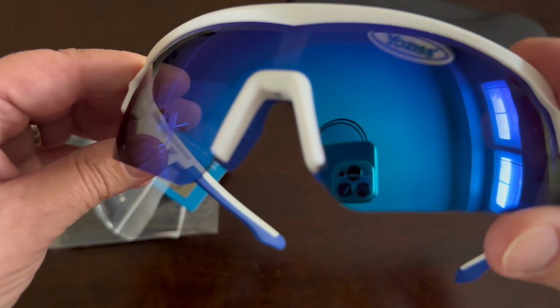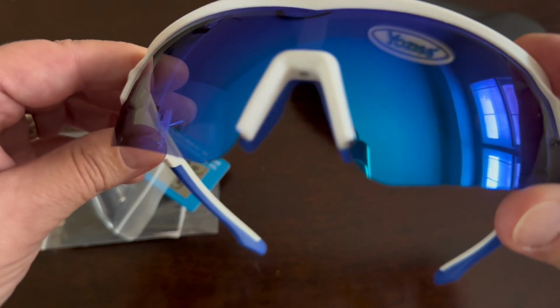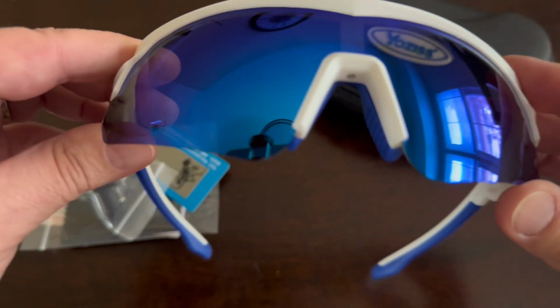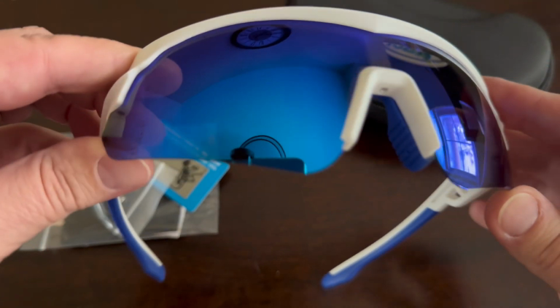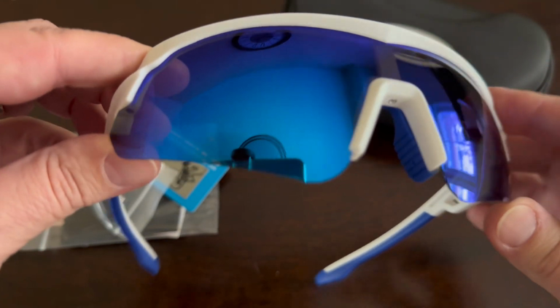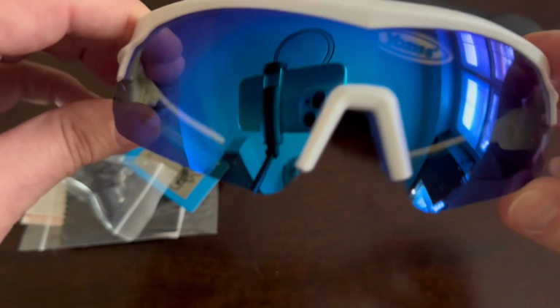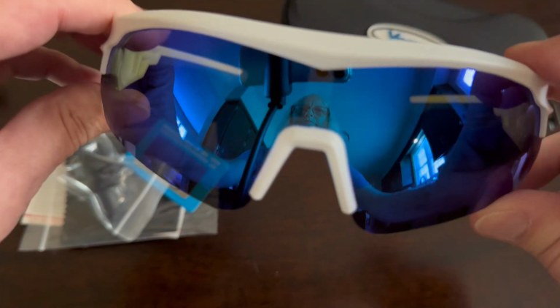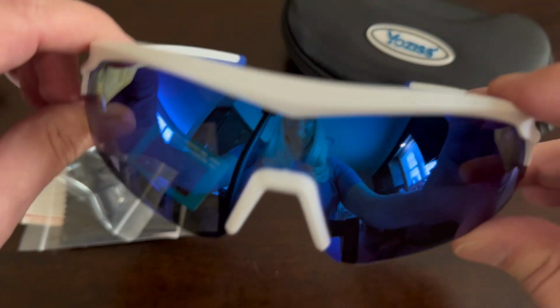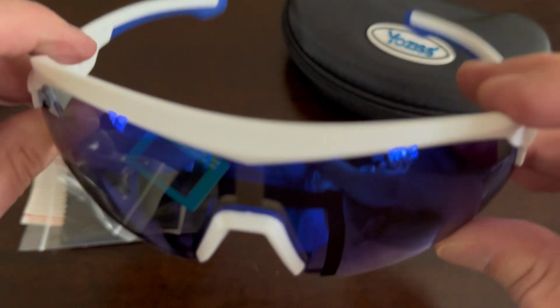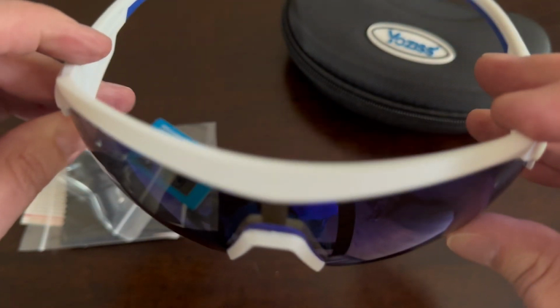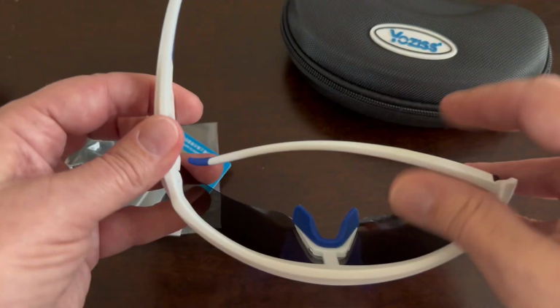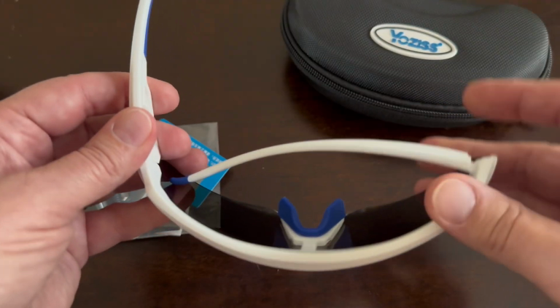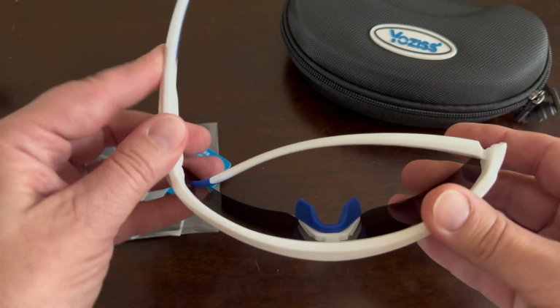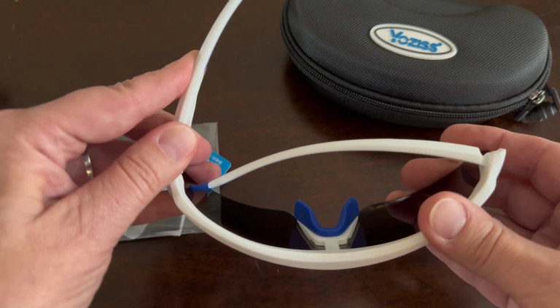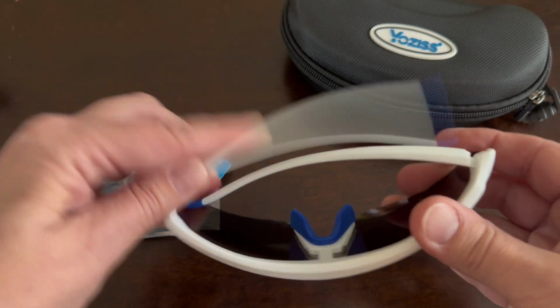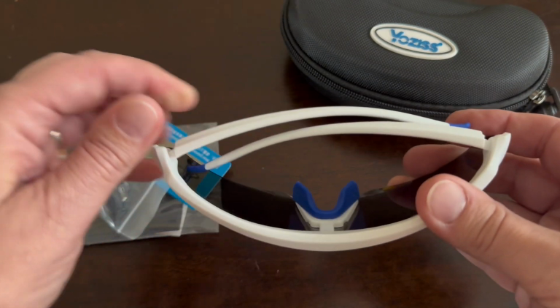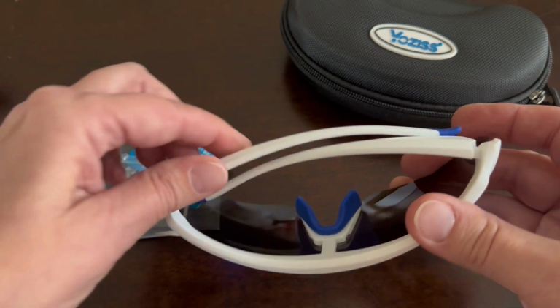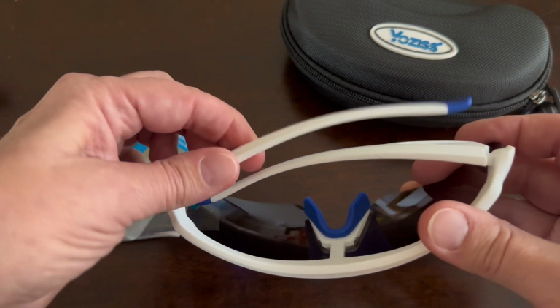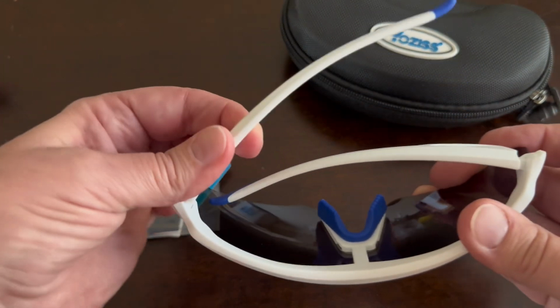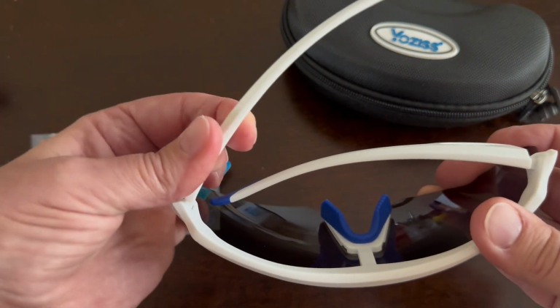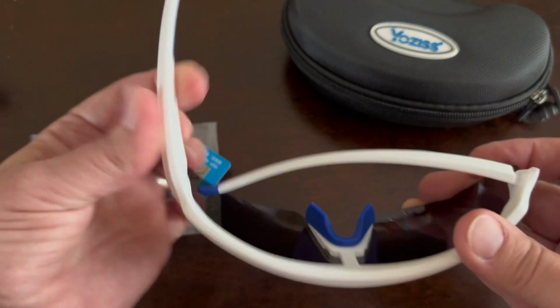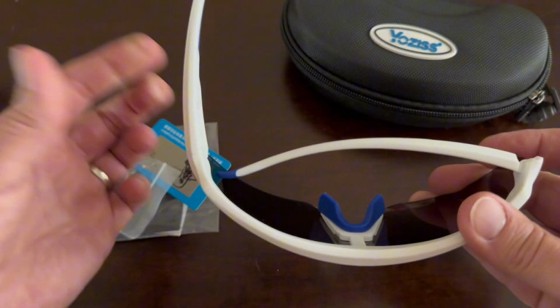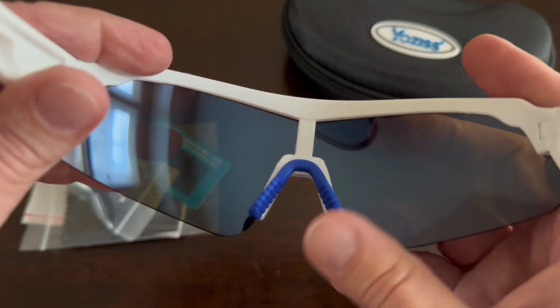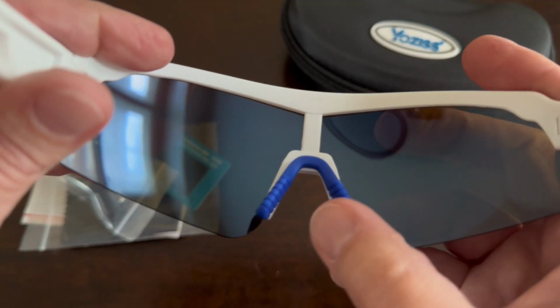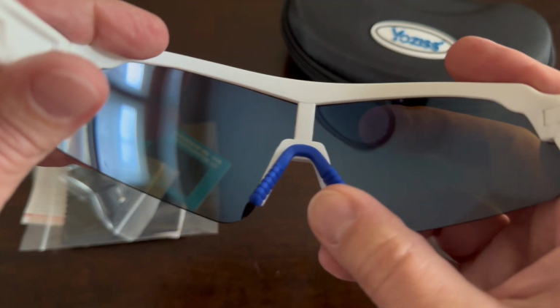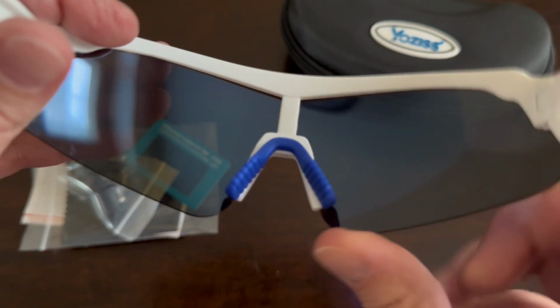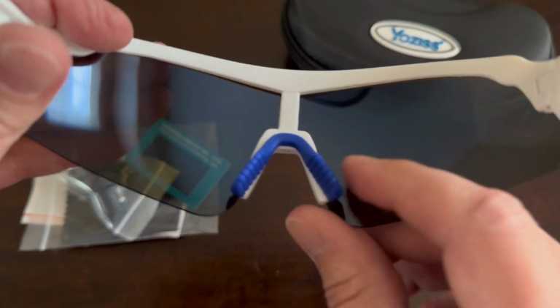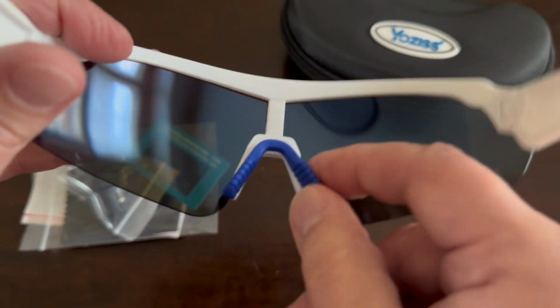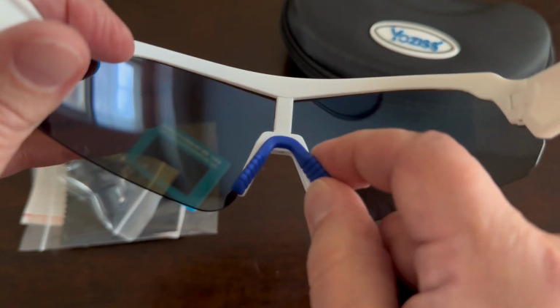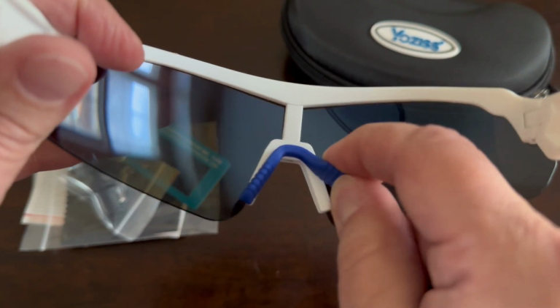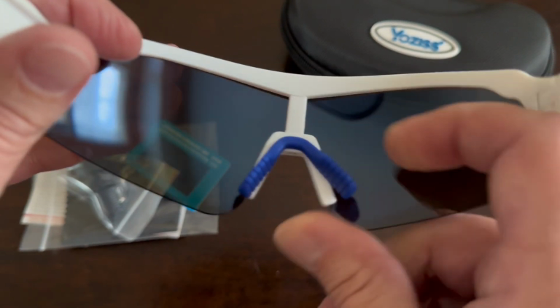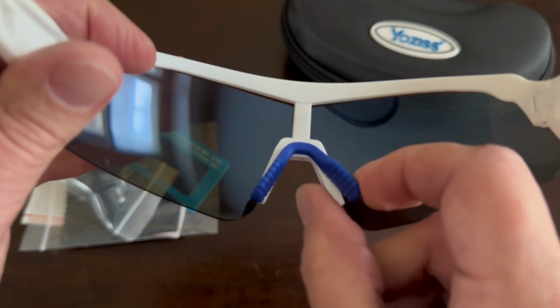The lenses are a nice blue color. The frame is a heavy-duty white plastic, and the arms are spring-loaded — fantastic. The nose piece is rubber and fully adjustable for a customized fit.